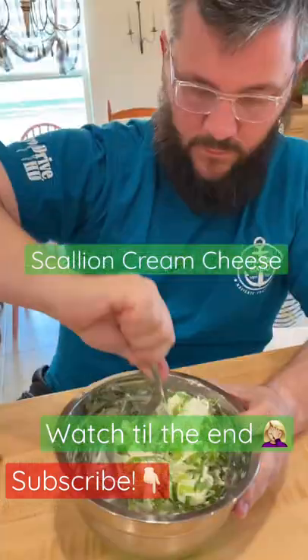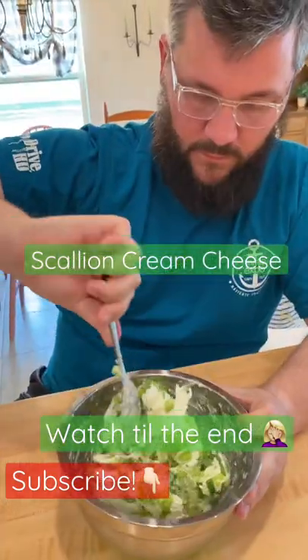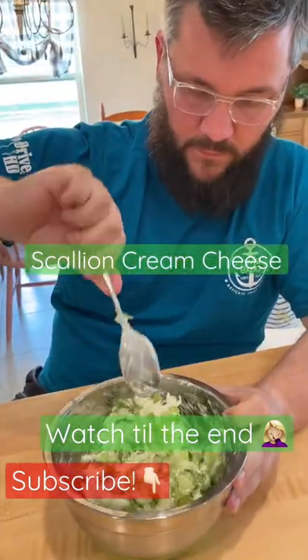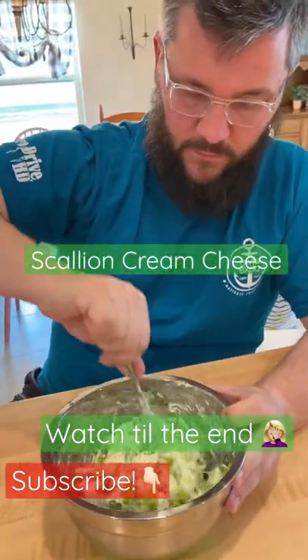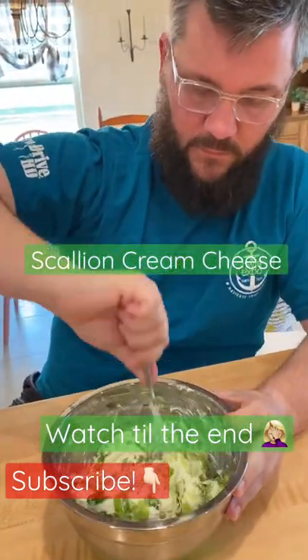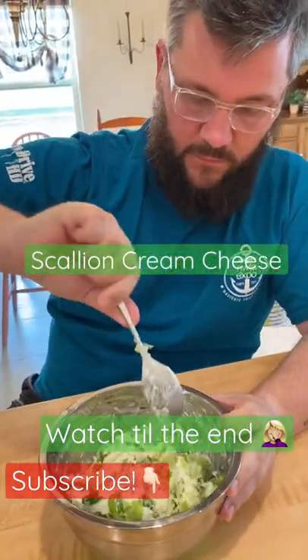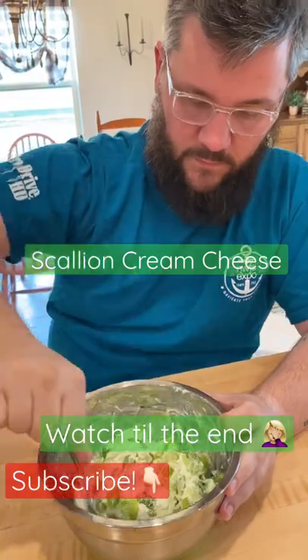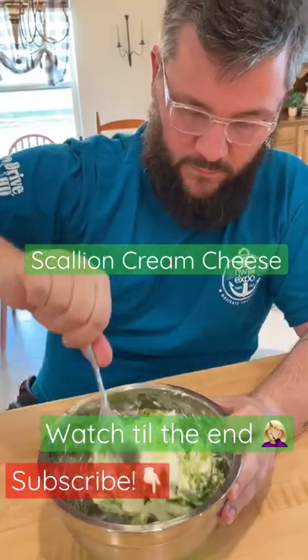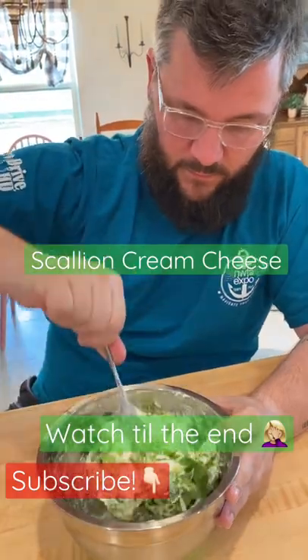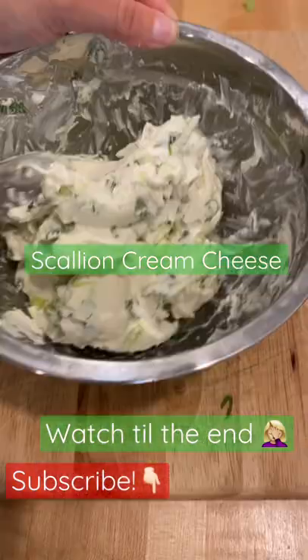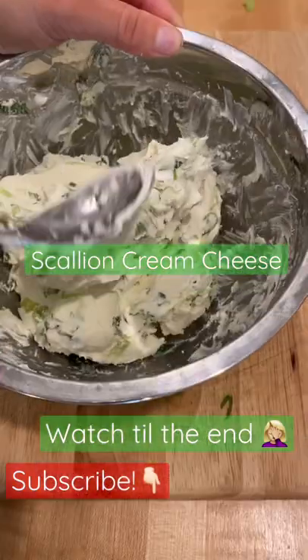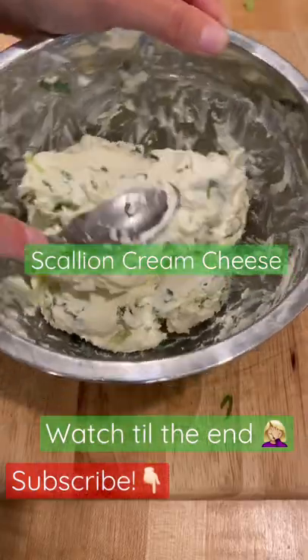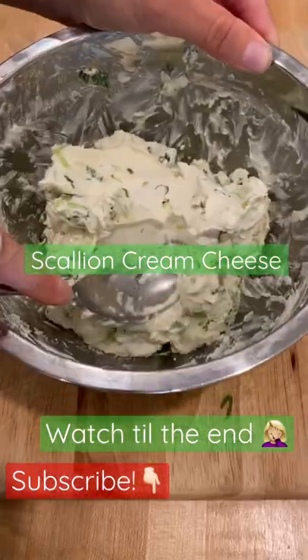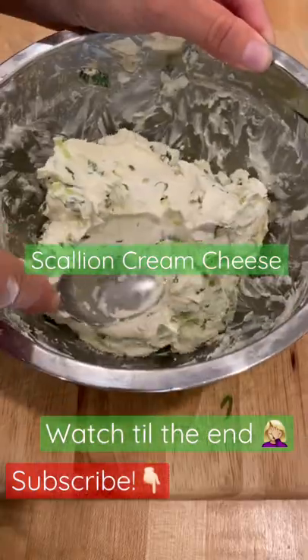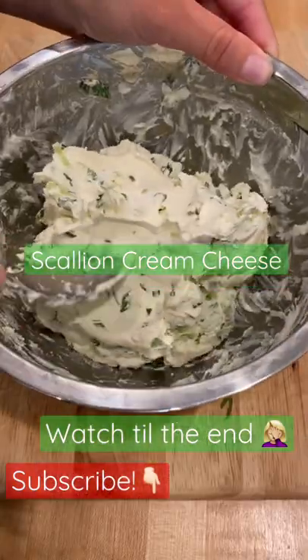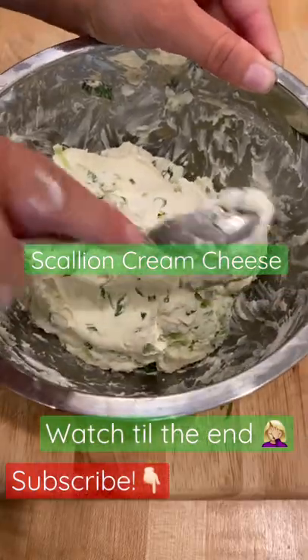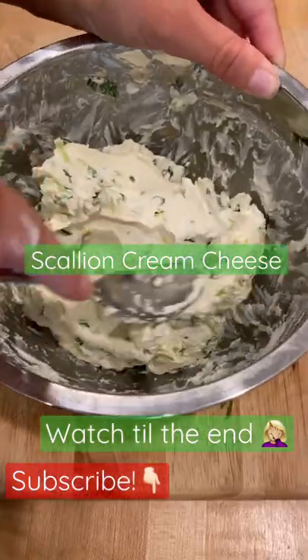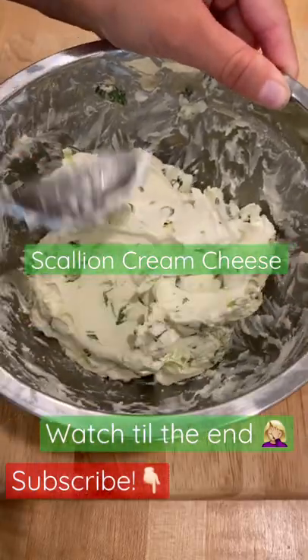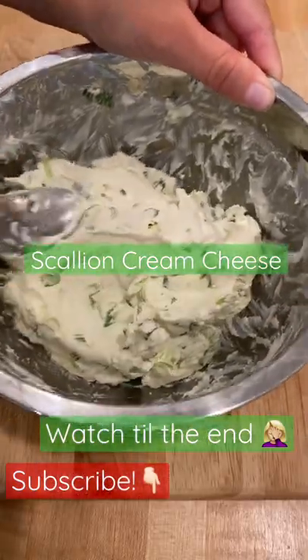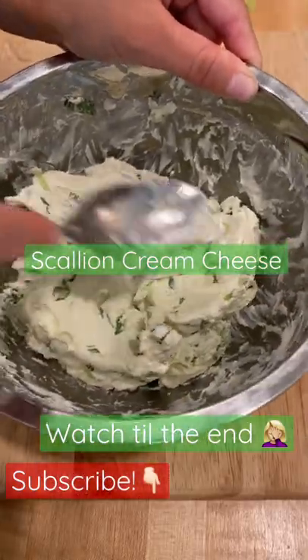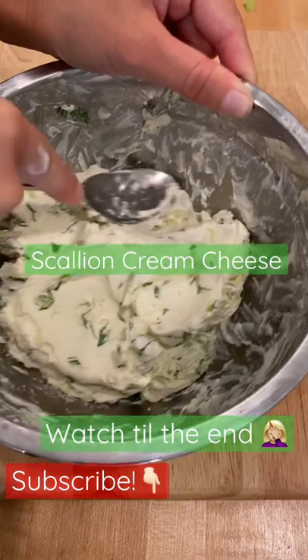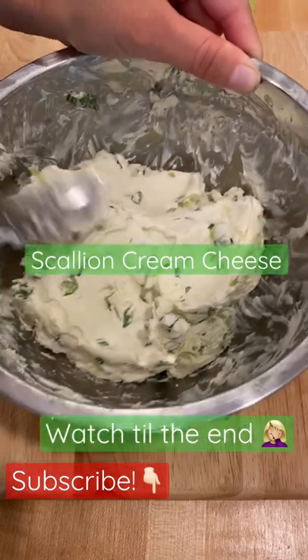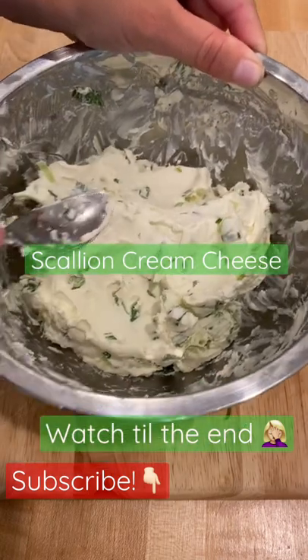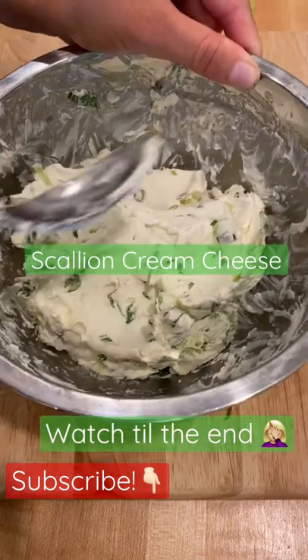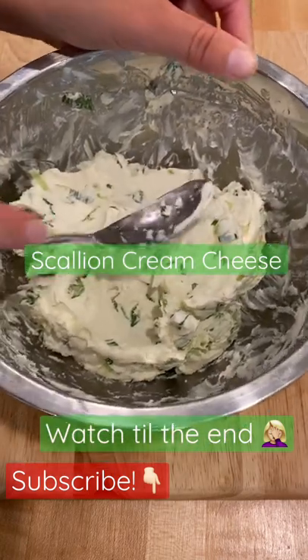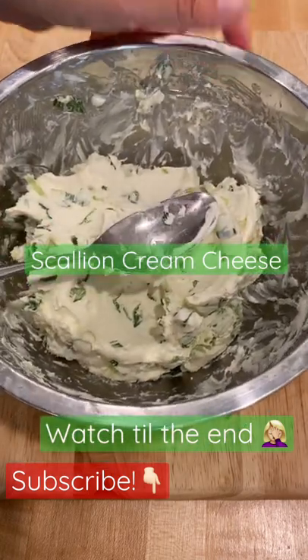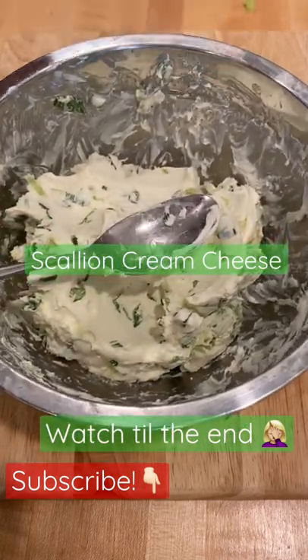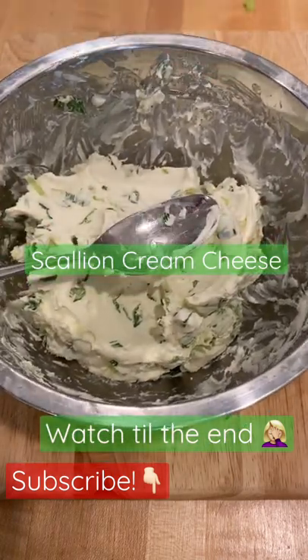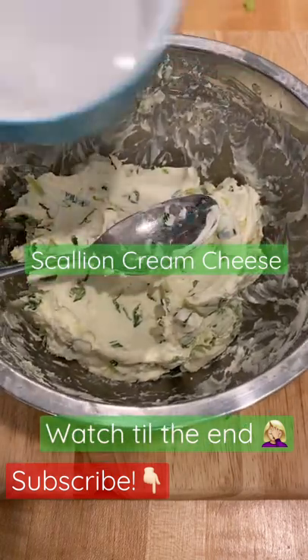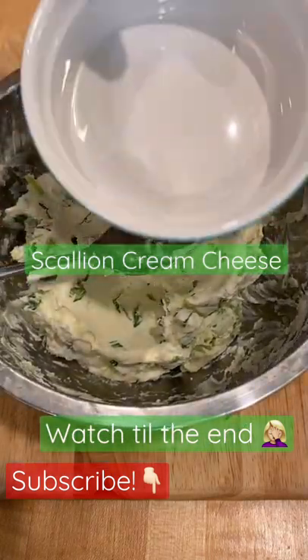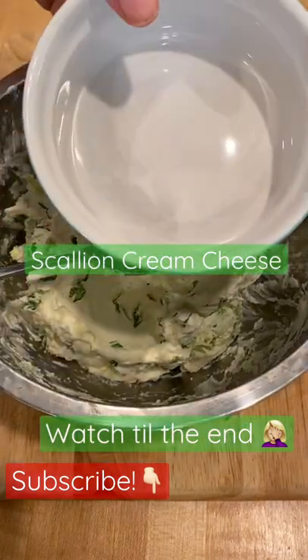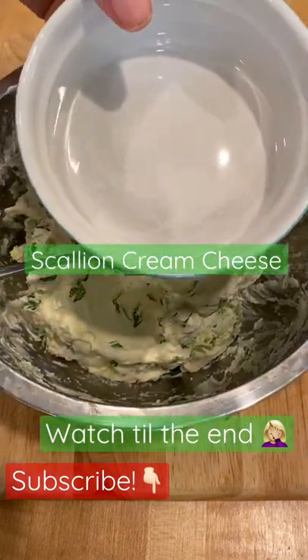Even Papa Hop's getting it working this morning. We've got our scallions all mixed in — perfect scallion cream cheese — and I'm just gonna transfer it to this bowl to be fancy.